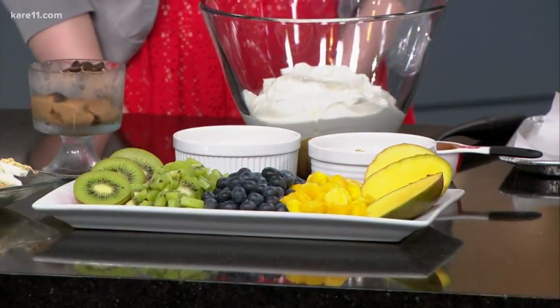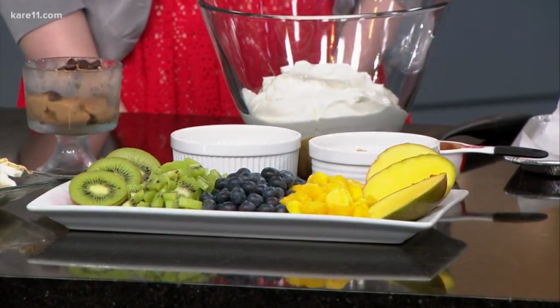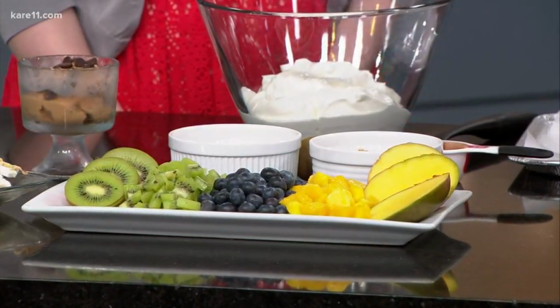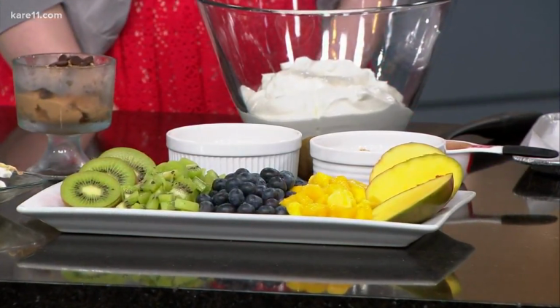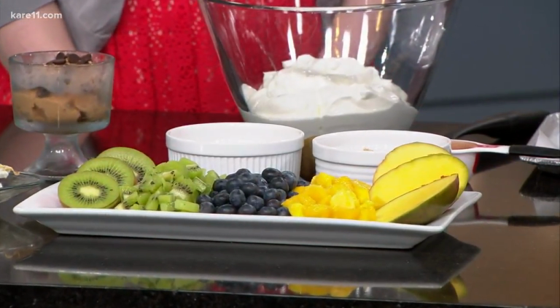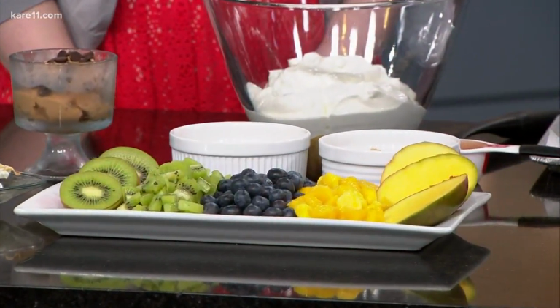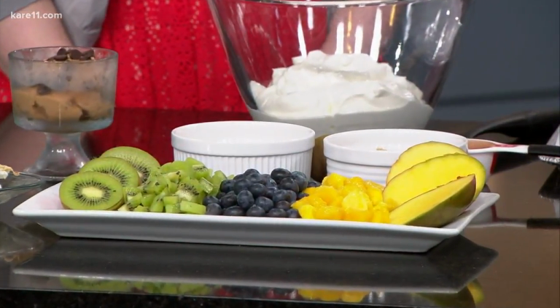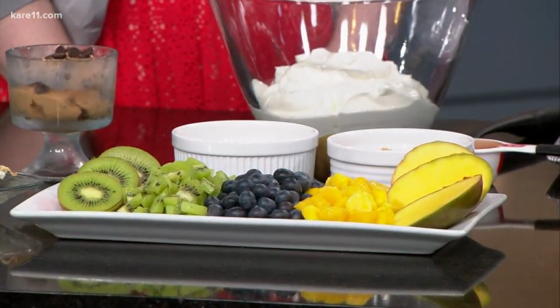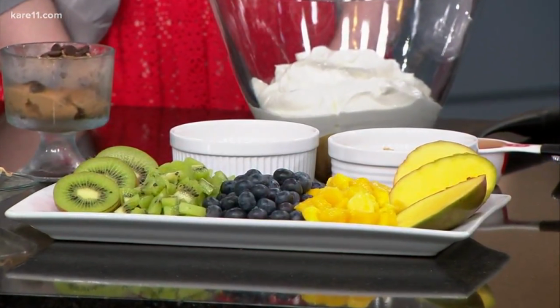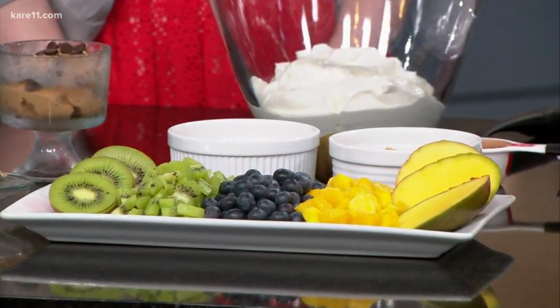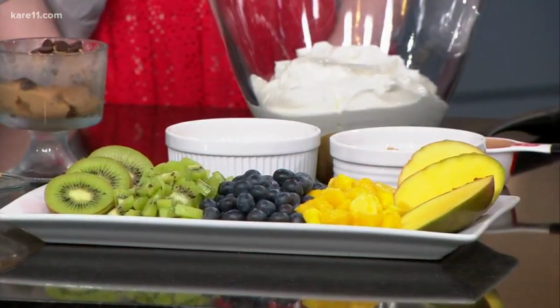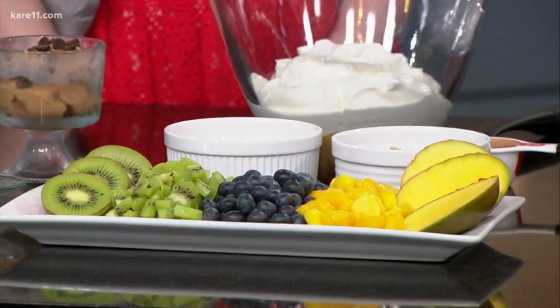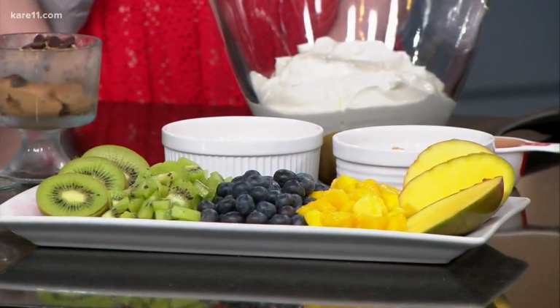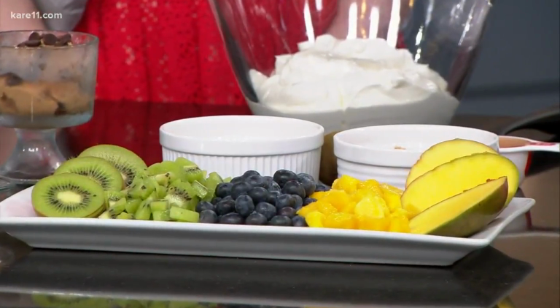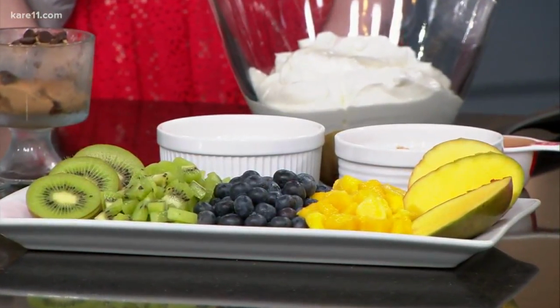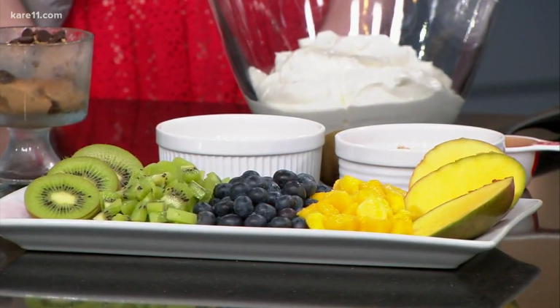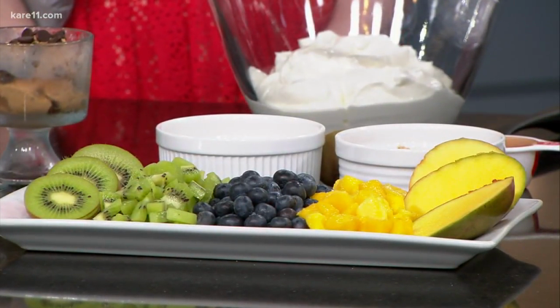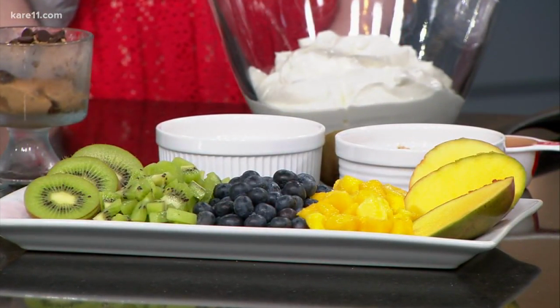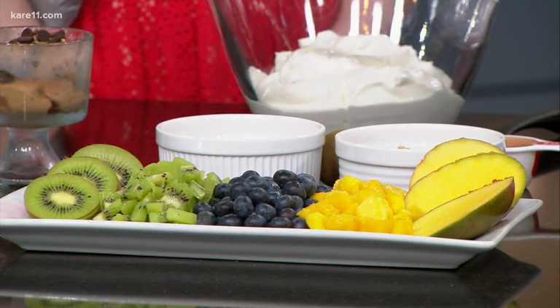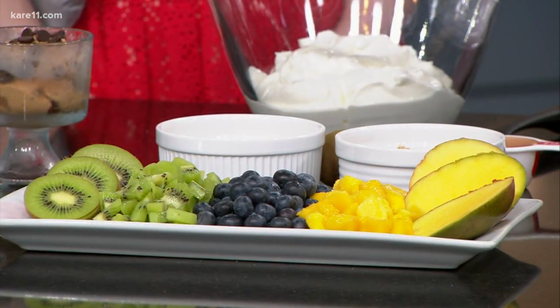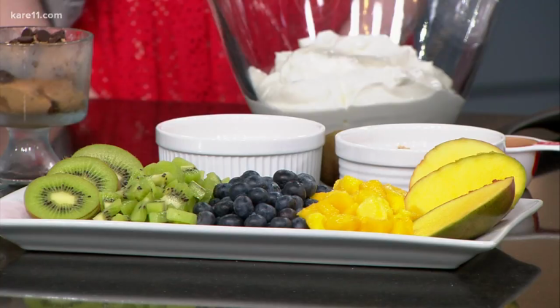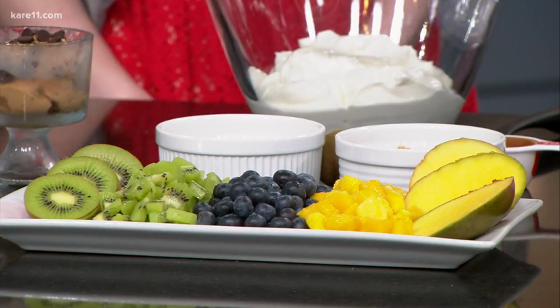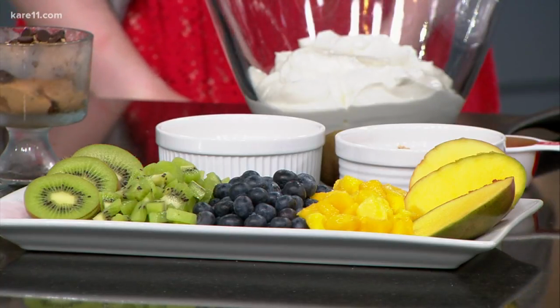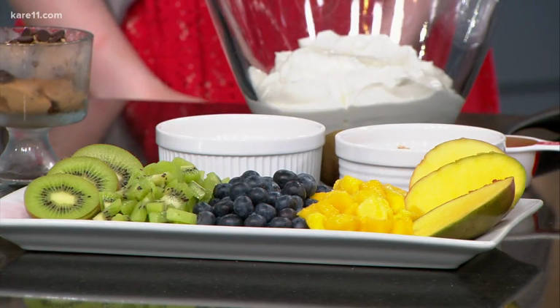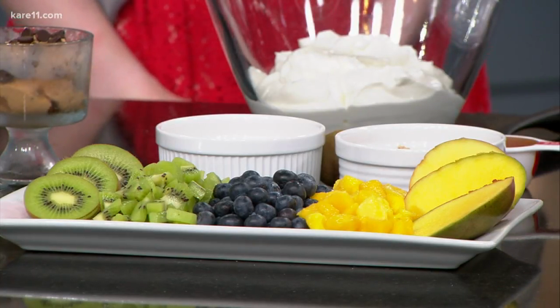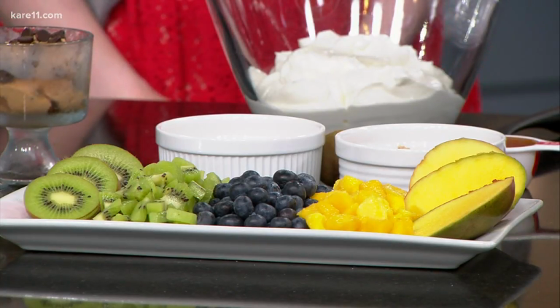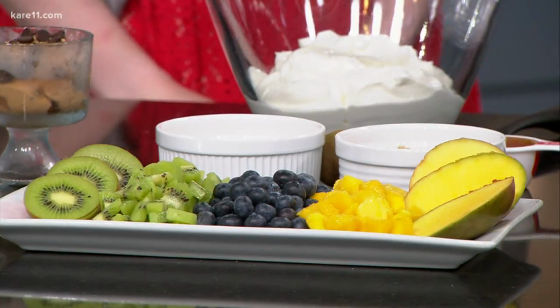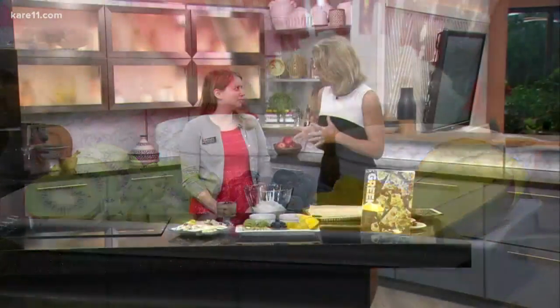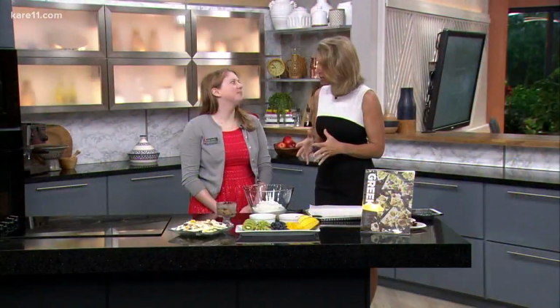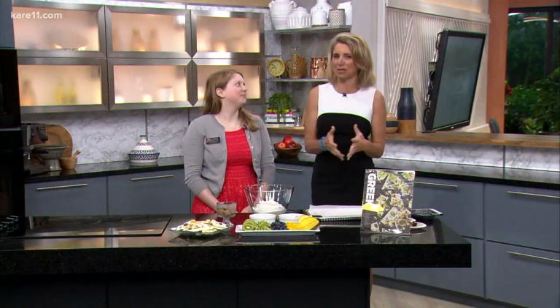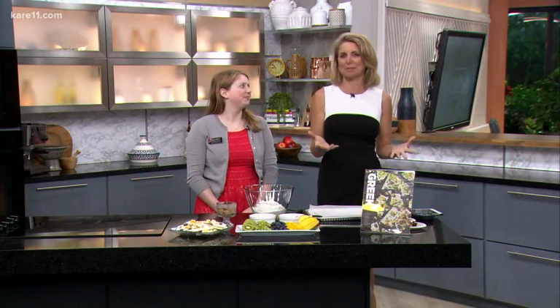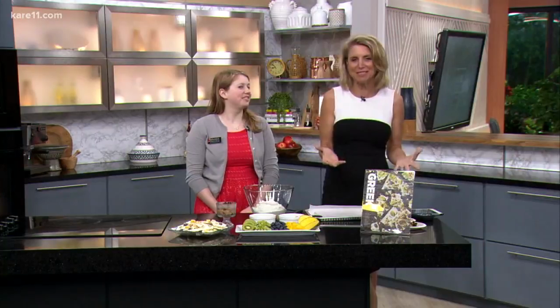Welcome back. We're going to talk about Greek yogurt. It is of course a great substitute for many things — how about sour cream or mayonnaise? Today we're taking it a step further with healthier alternatives to traditional desserts. A lot of folks know you can use Greek yogurt for those things, but we're actually going to make some sweet things.